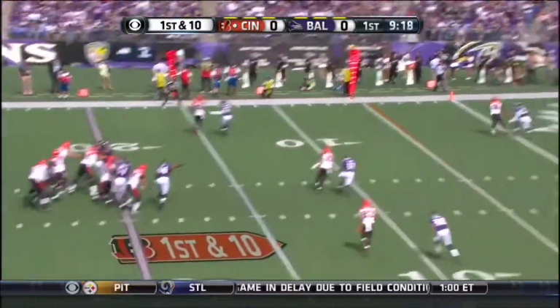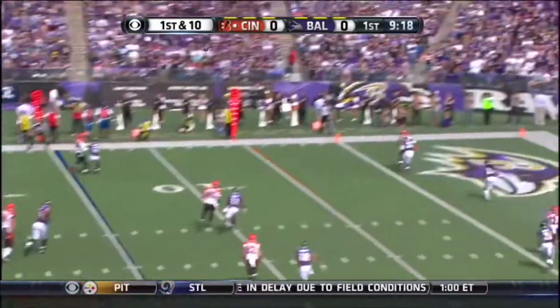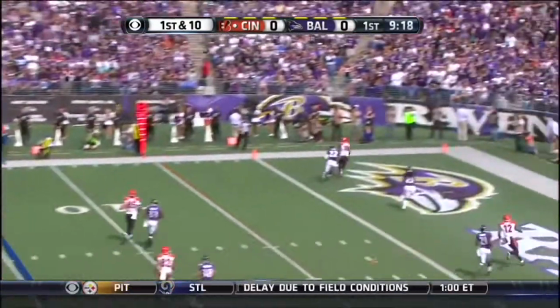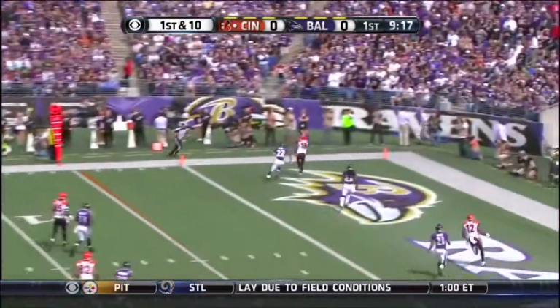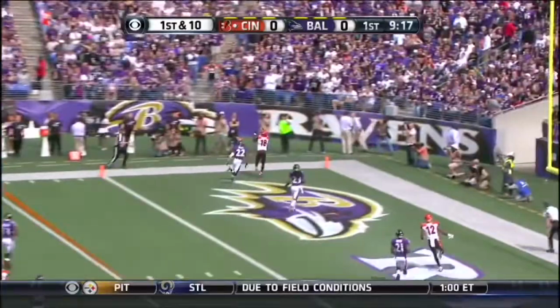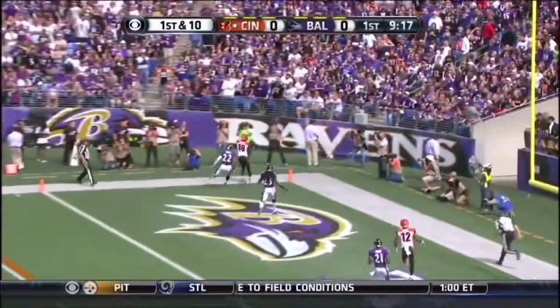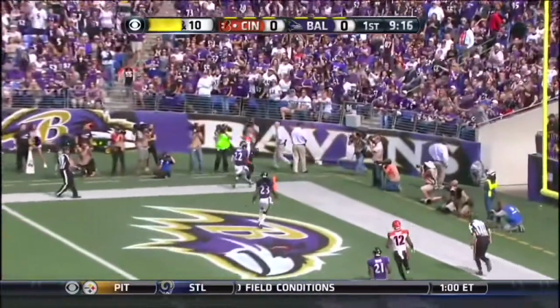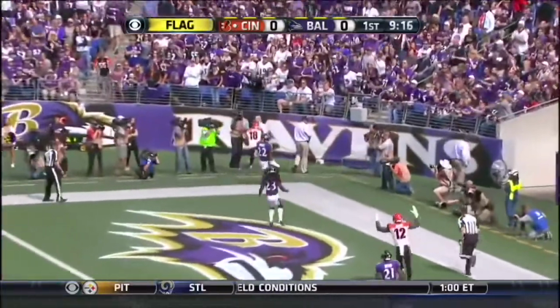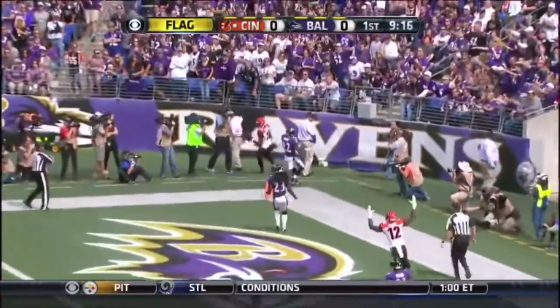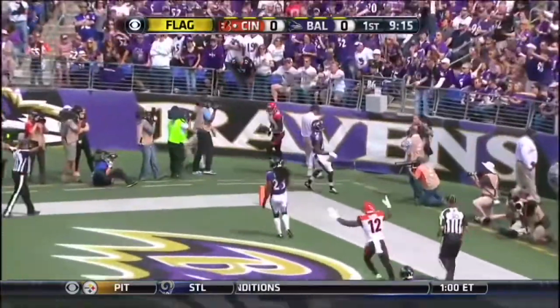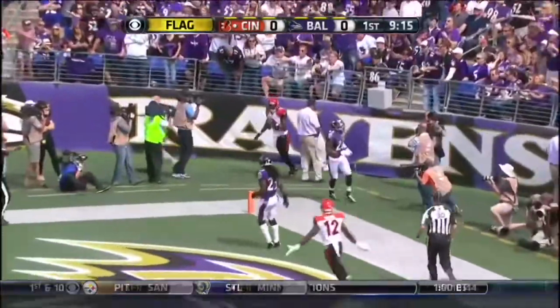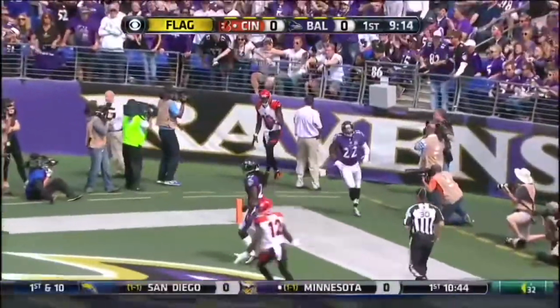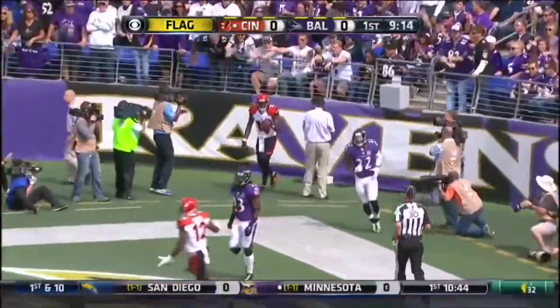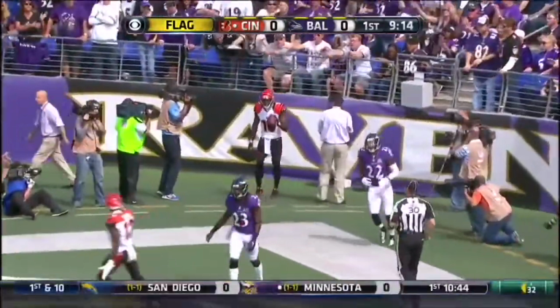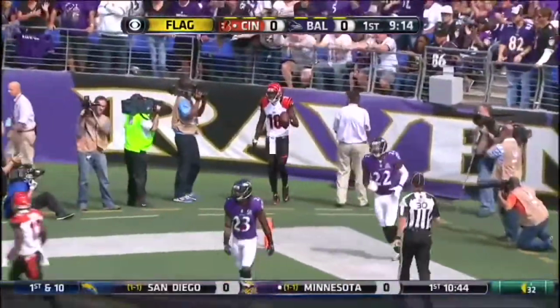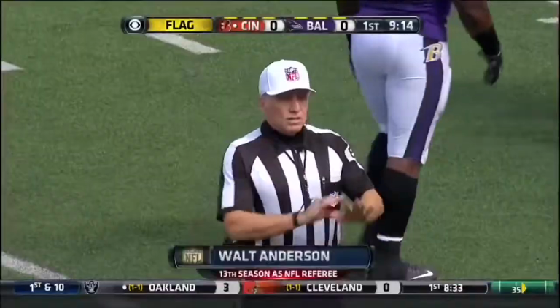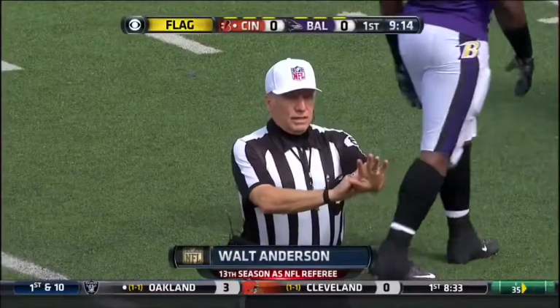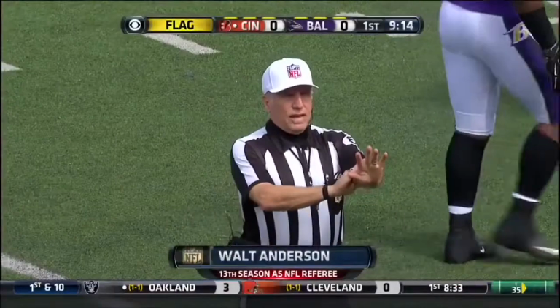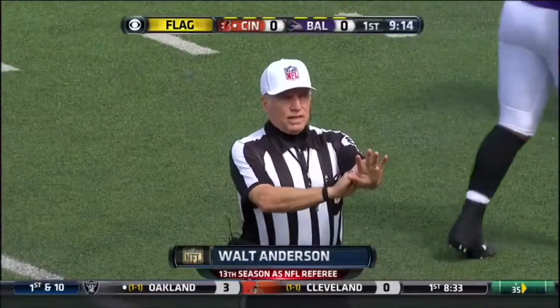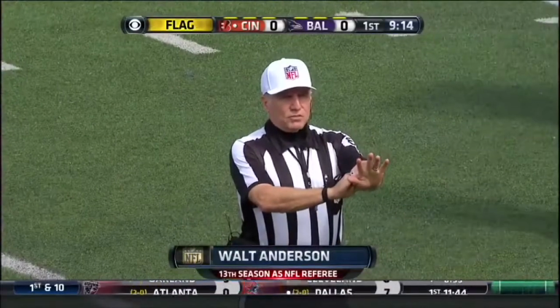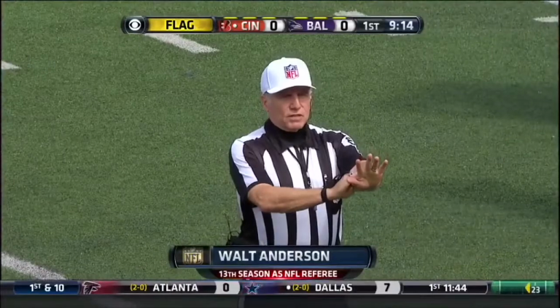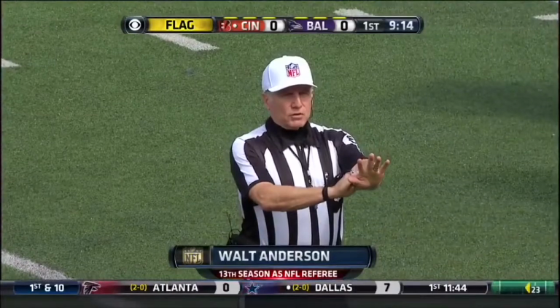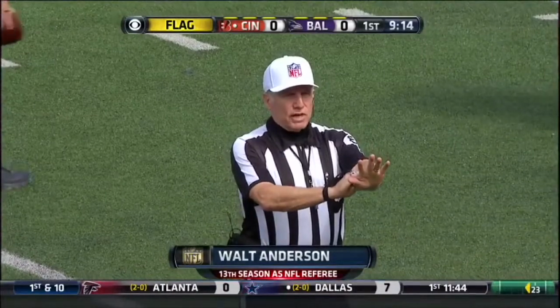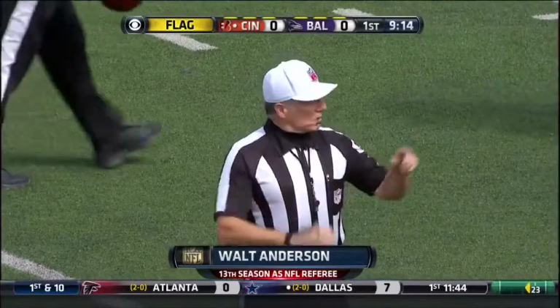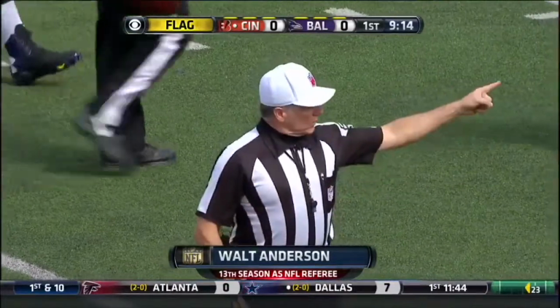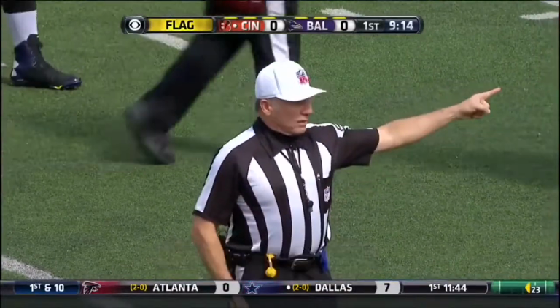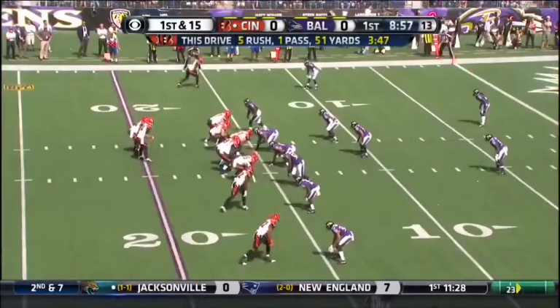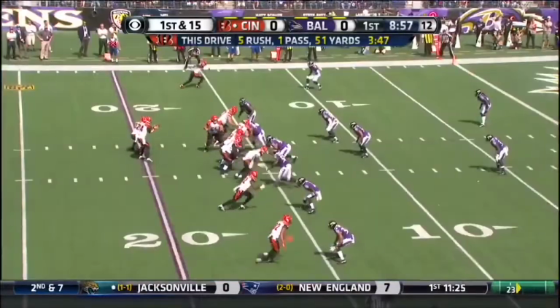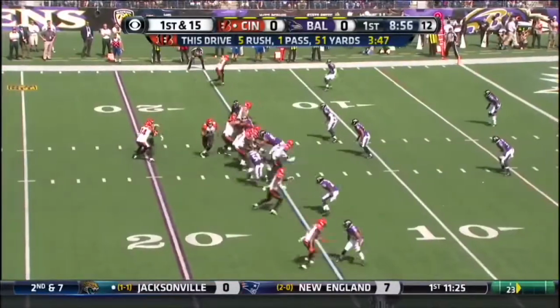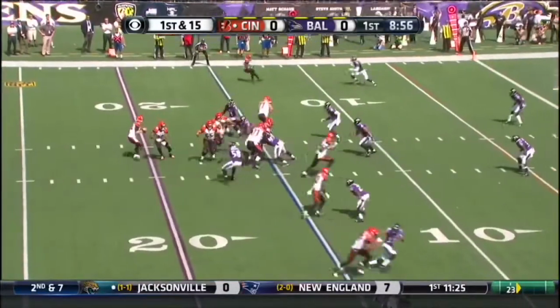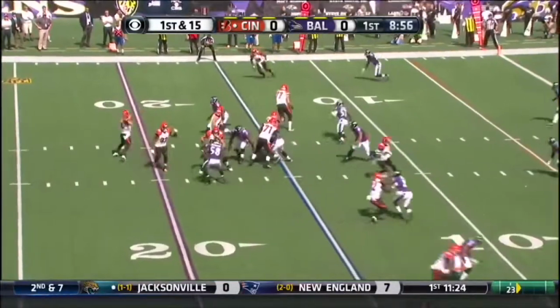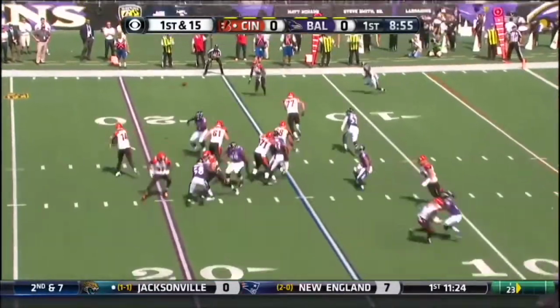Dalton looking end zone for AJ Green. There's a flag down. Green was out of bounds. Illegal hands, hands to the face, number 38, defense. That backs up the Bengals five yards.